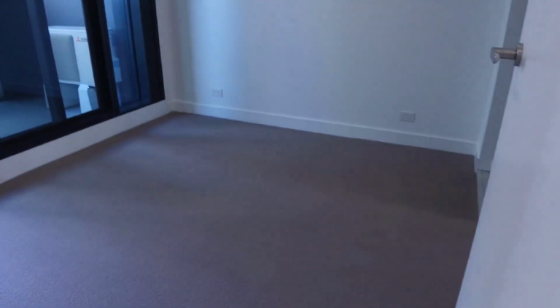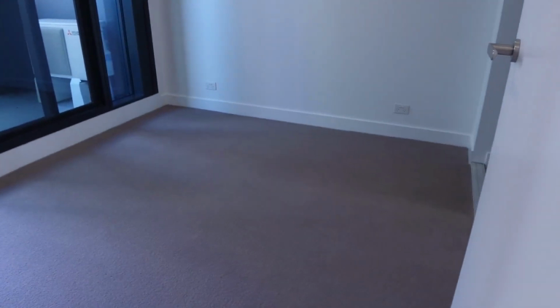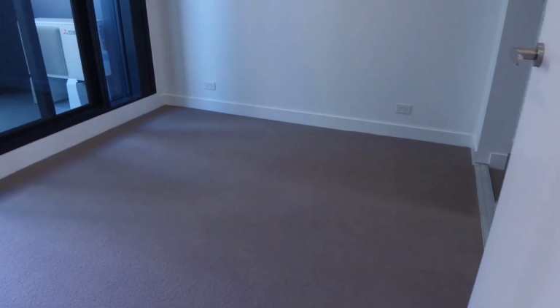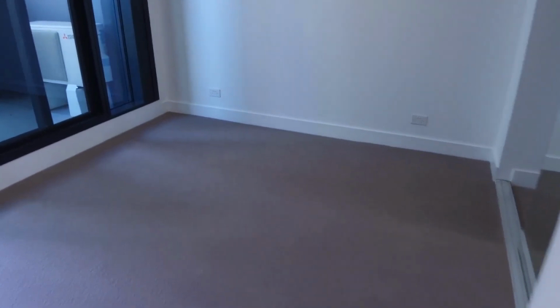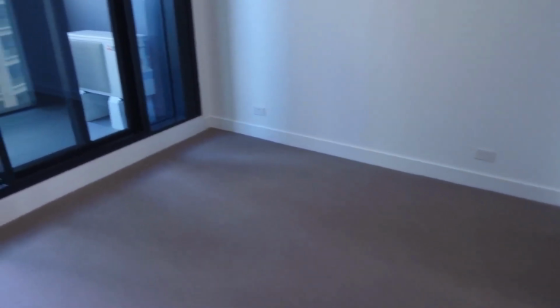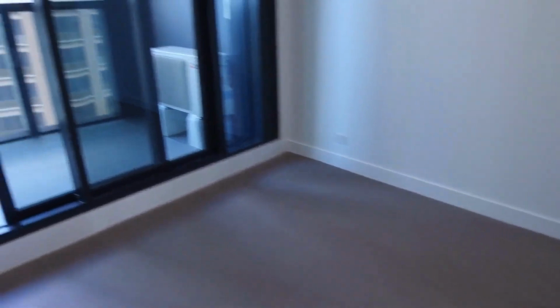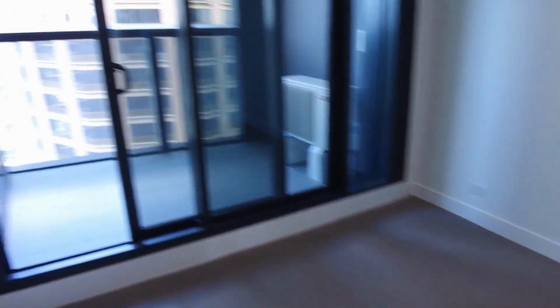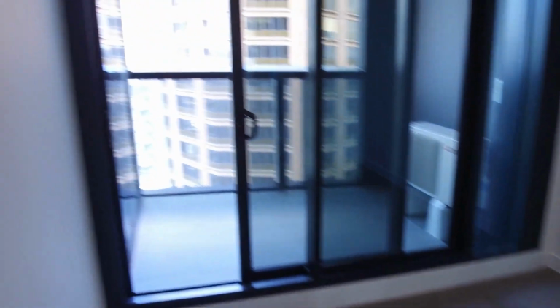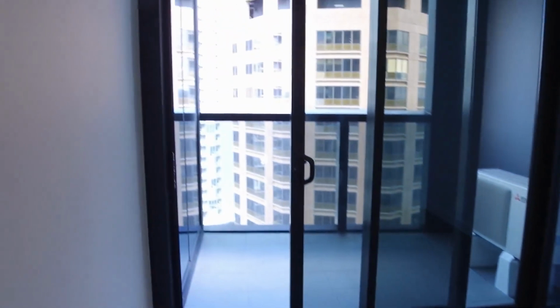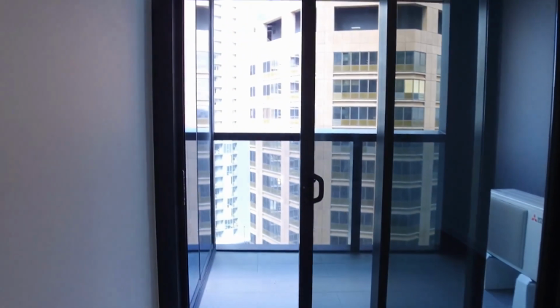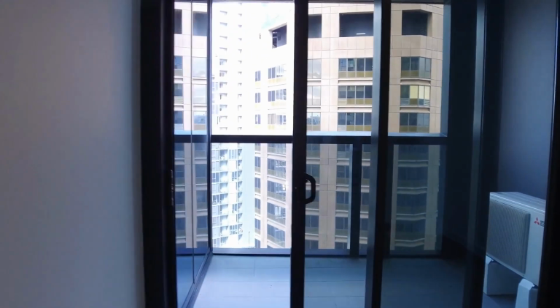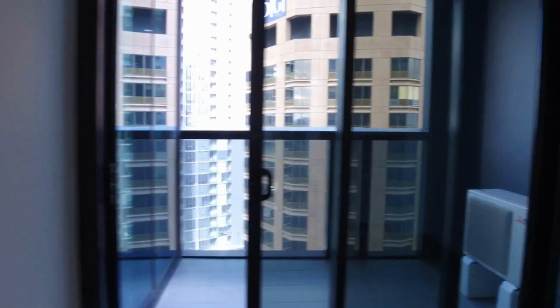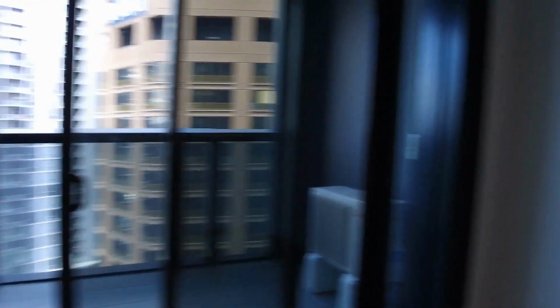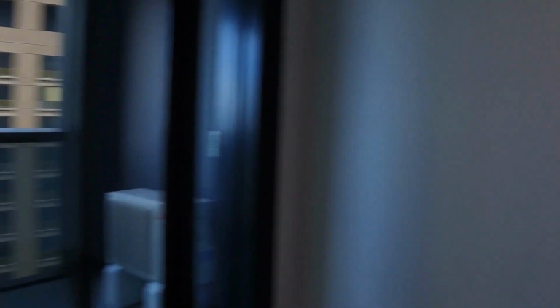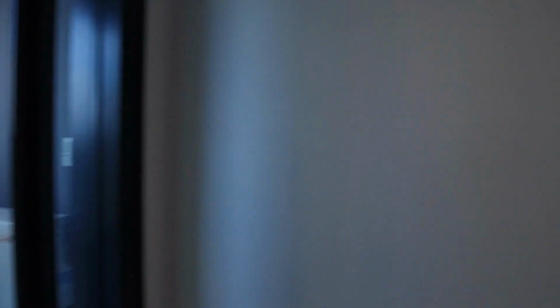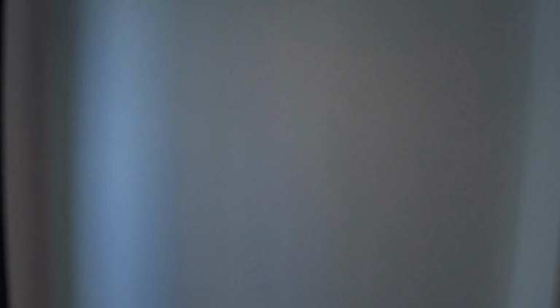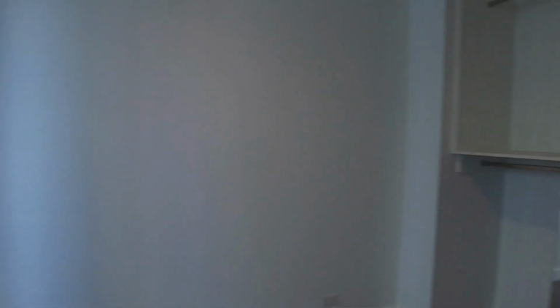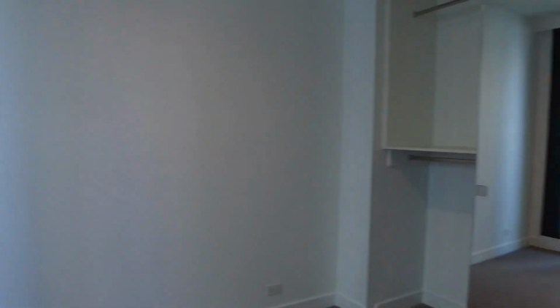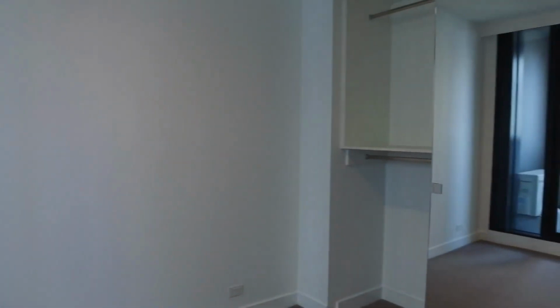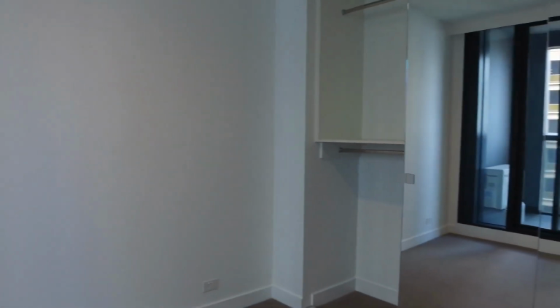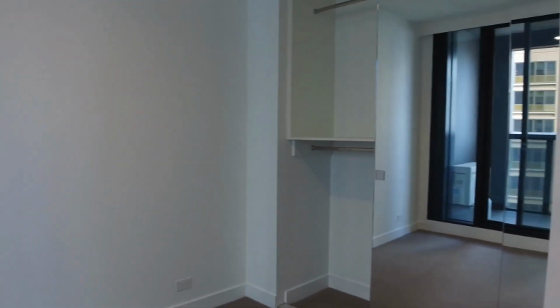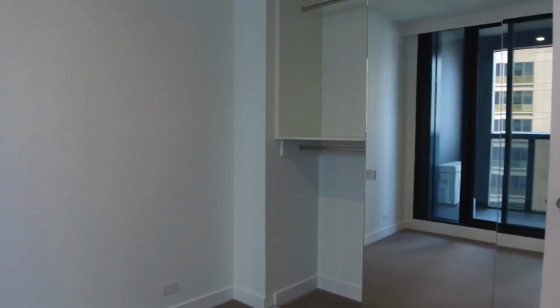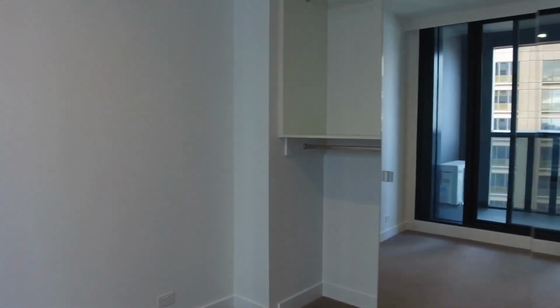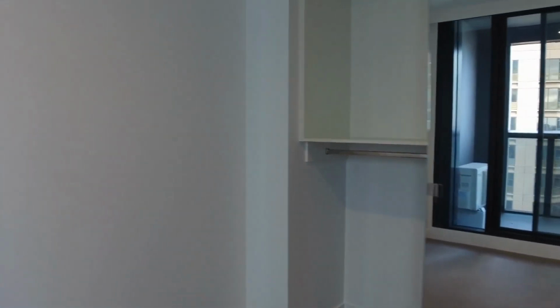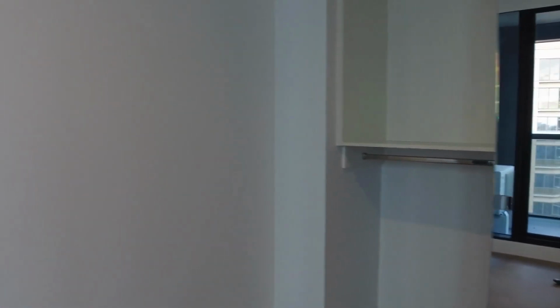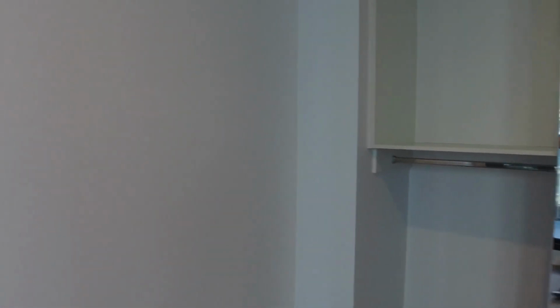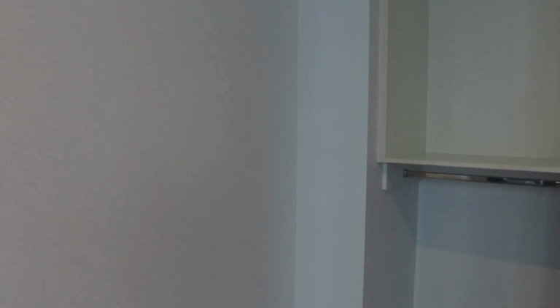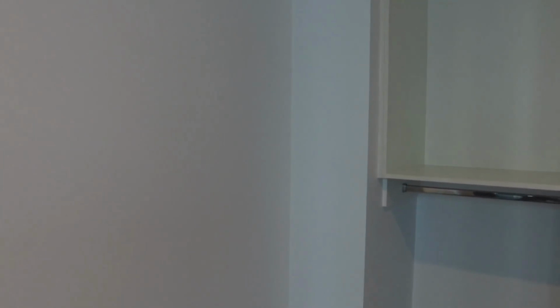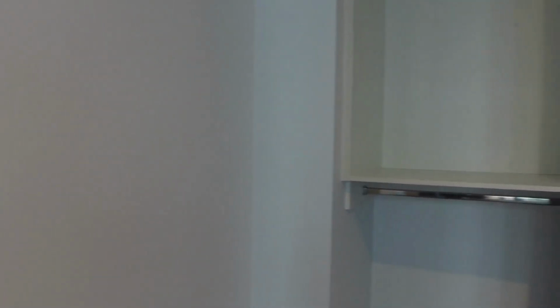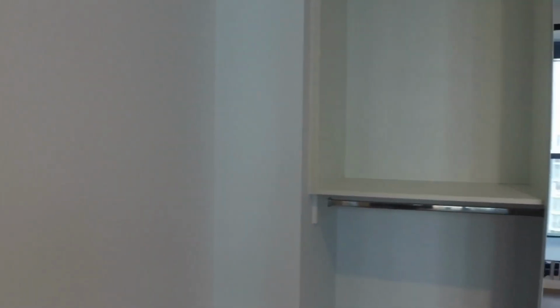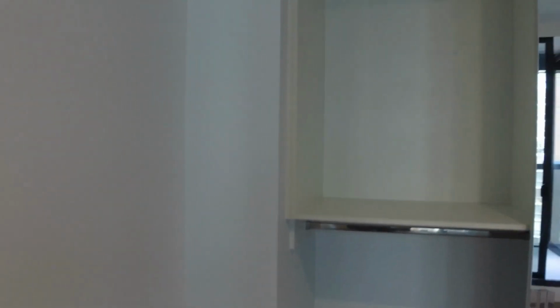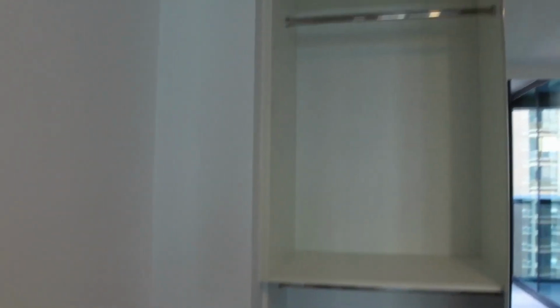There's access to the balcony, and again great wardrobe space. You can see there's some shelving and plenty of hanging space in the wardrobe.